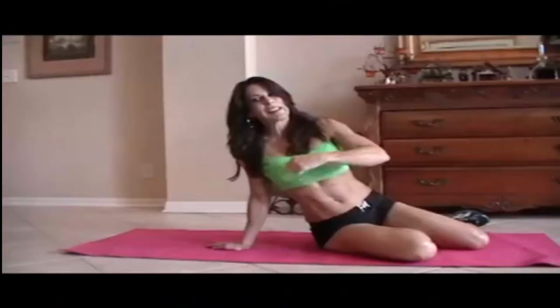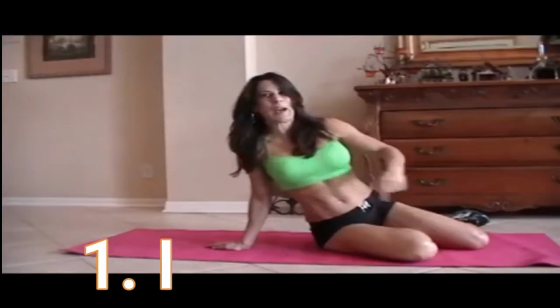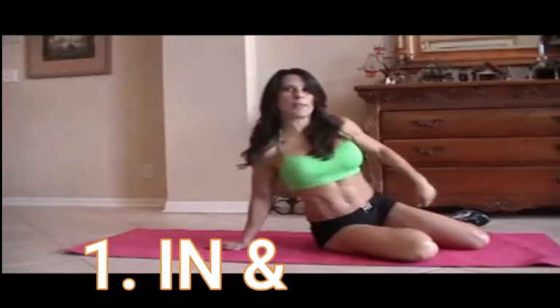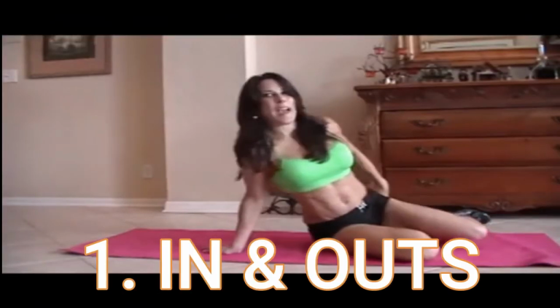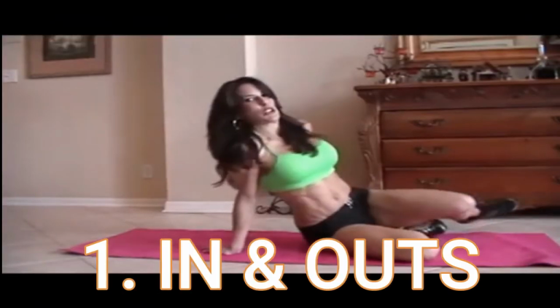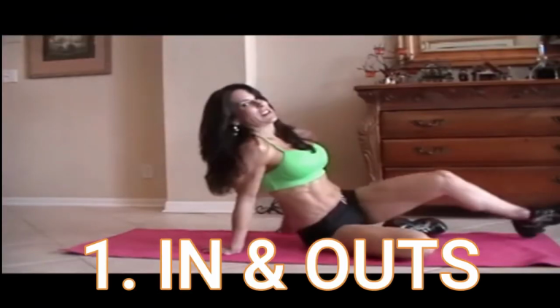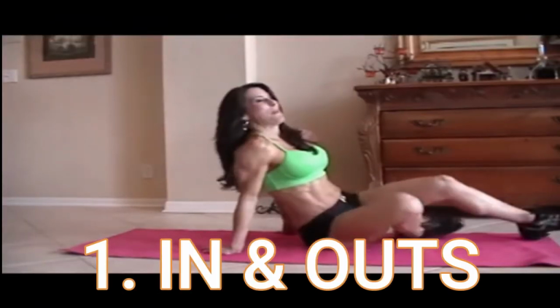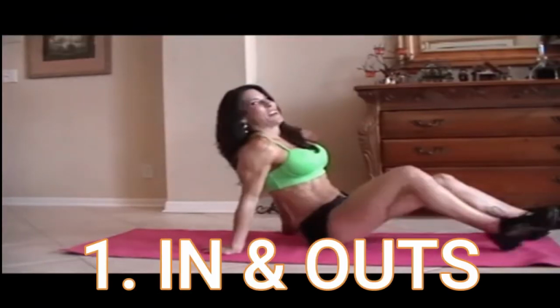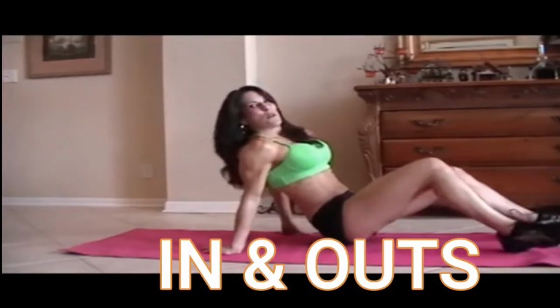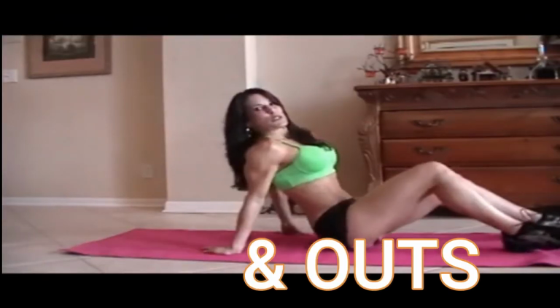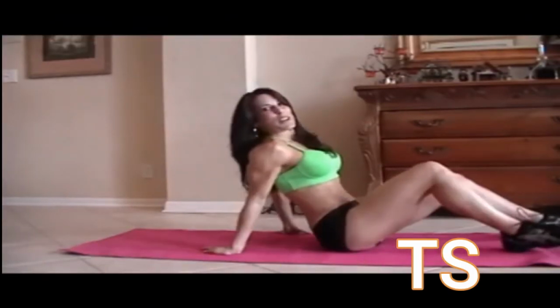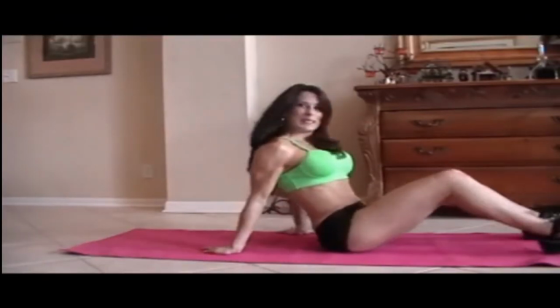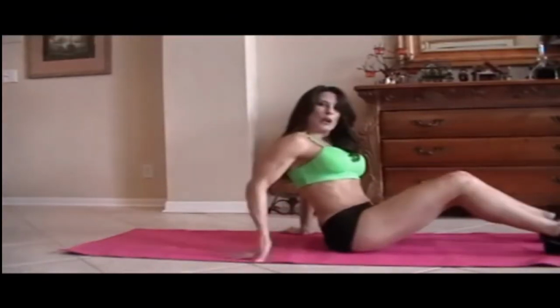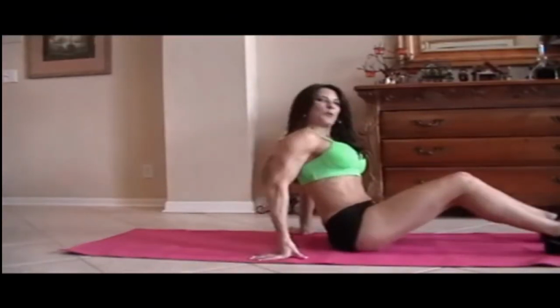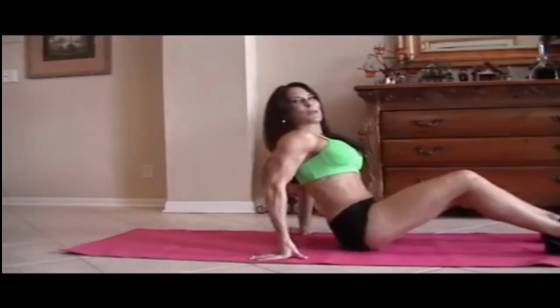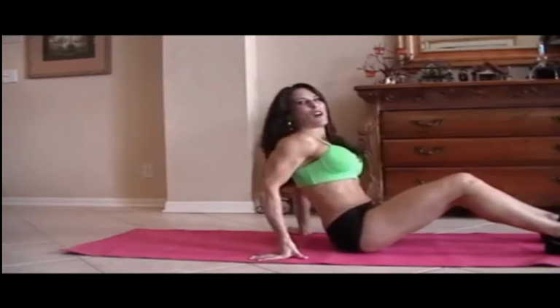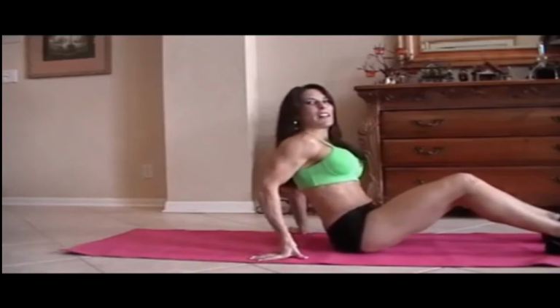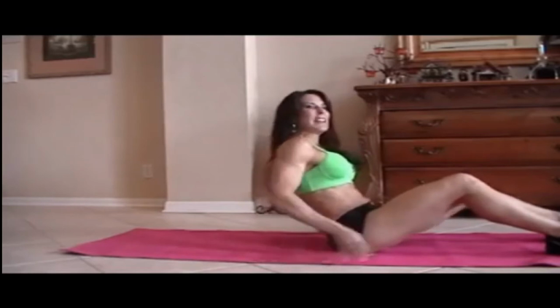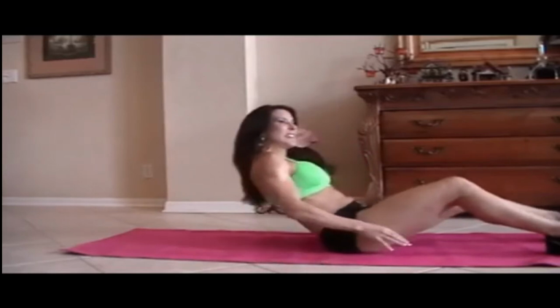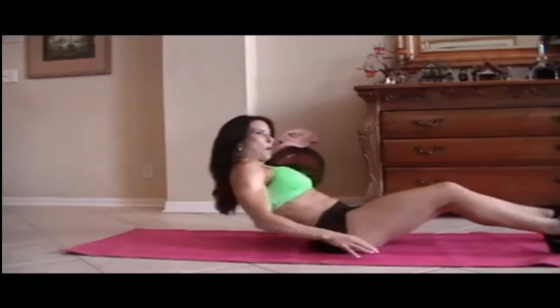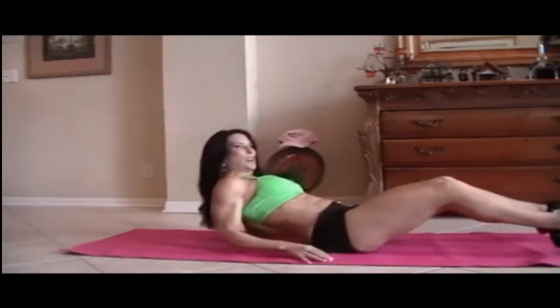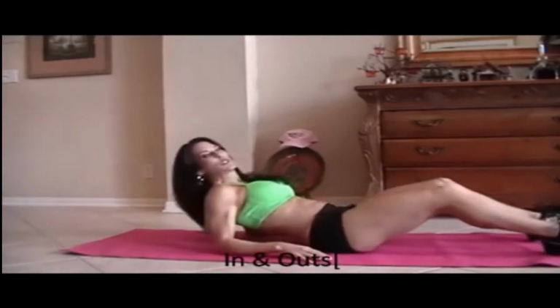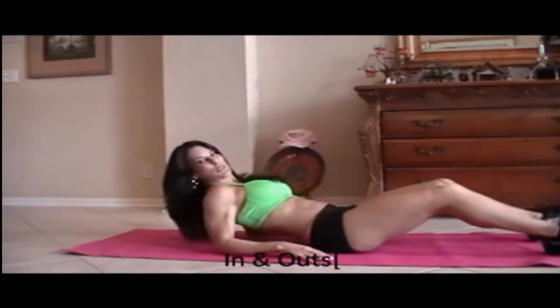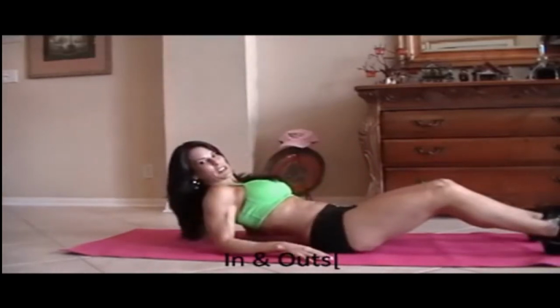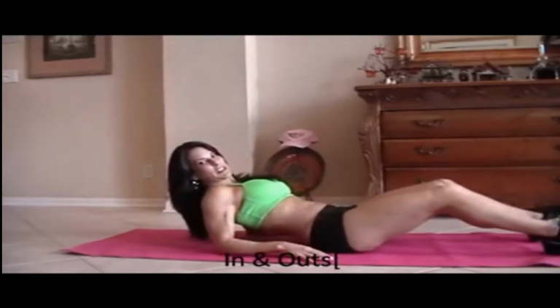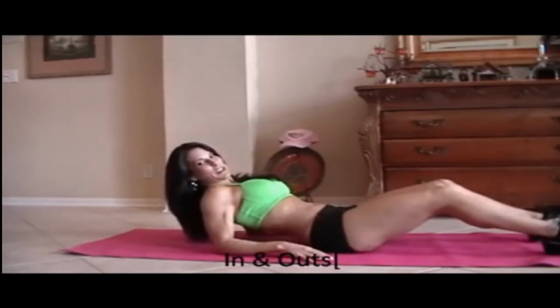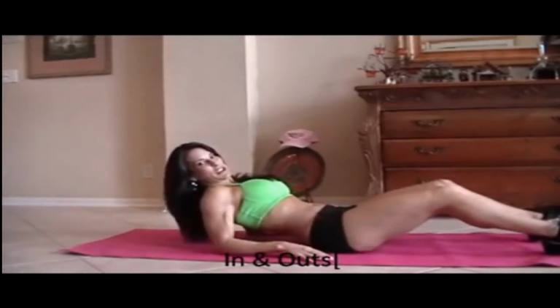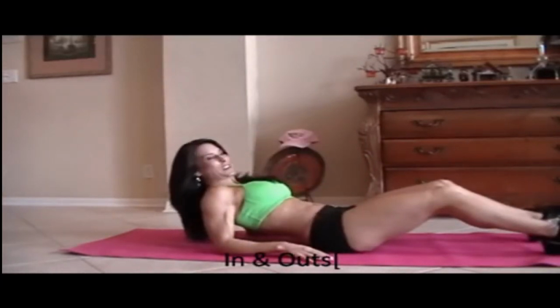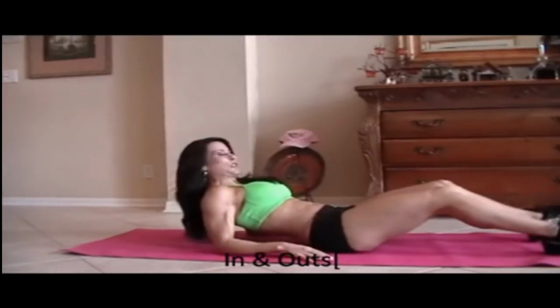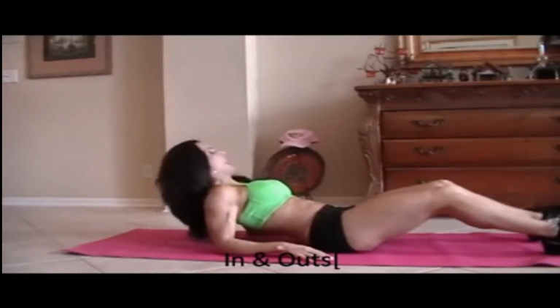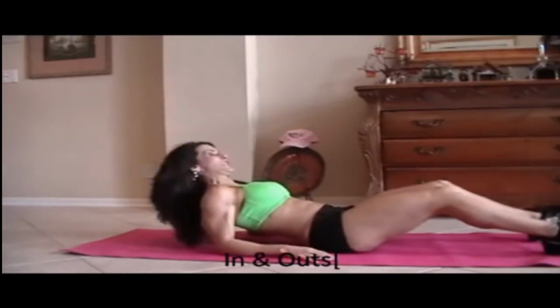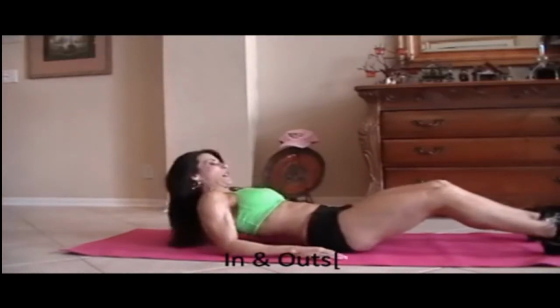Down on the mat. You're going to need a mat. First we're going to start with what I call in and out. We're going to do 15 of each exercise.